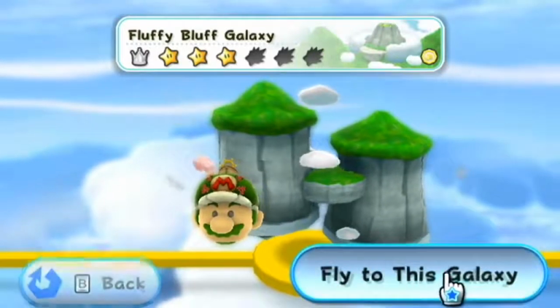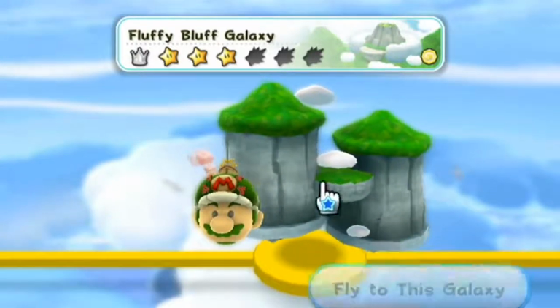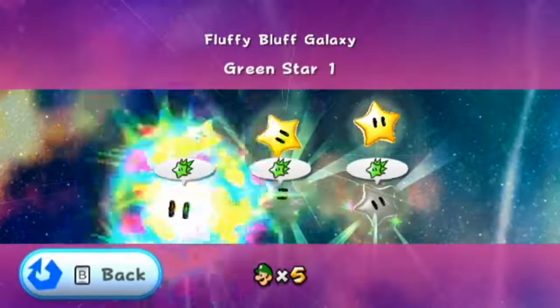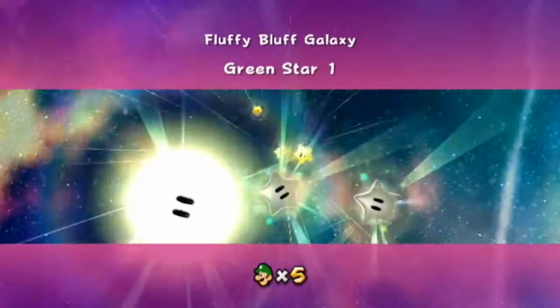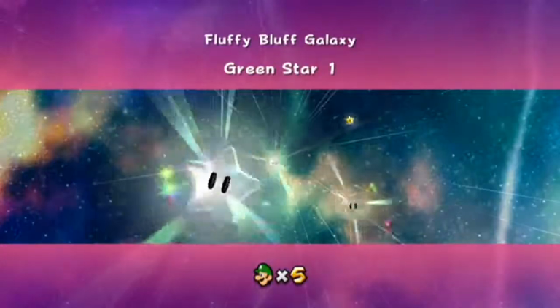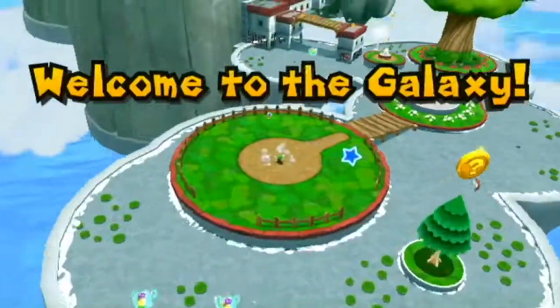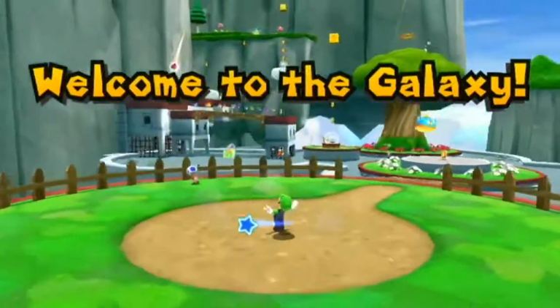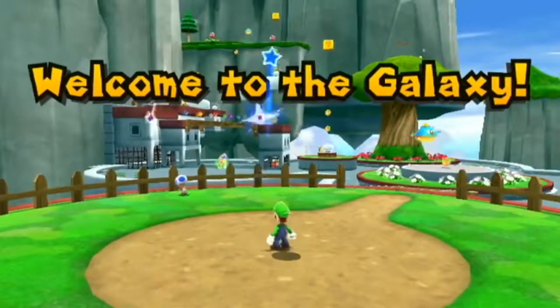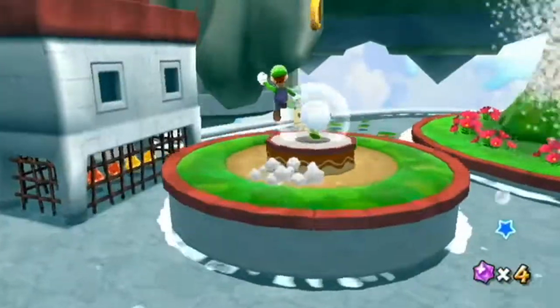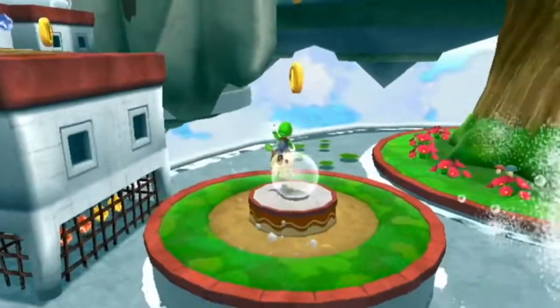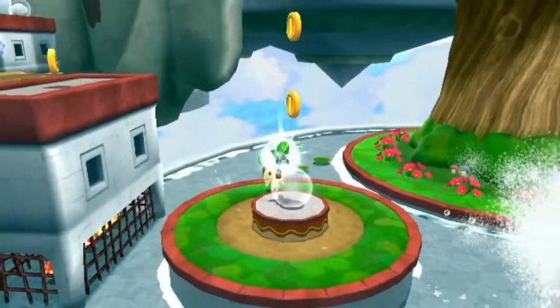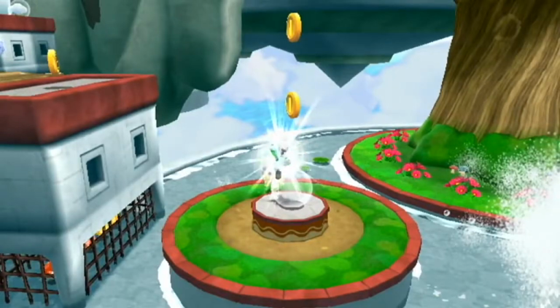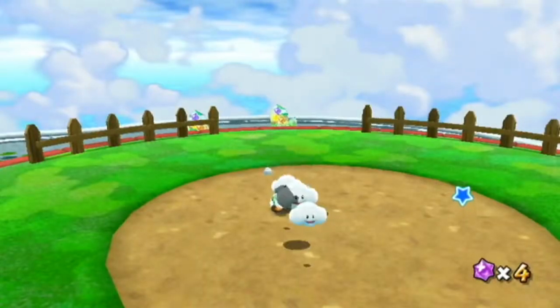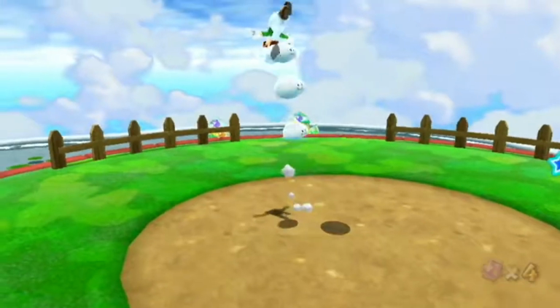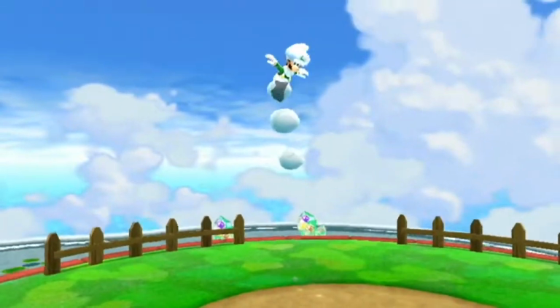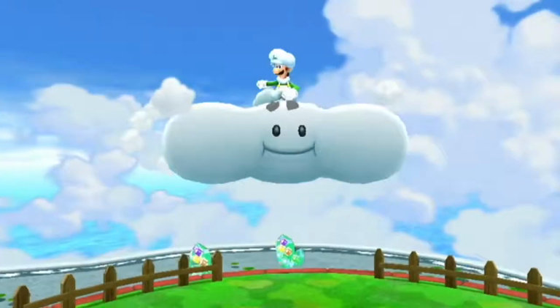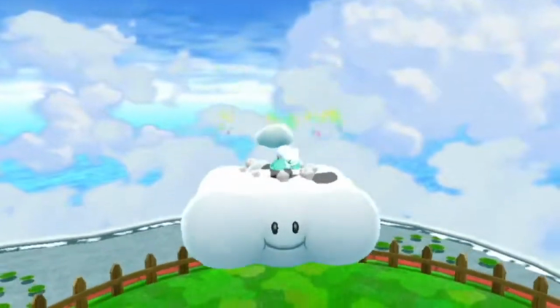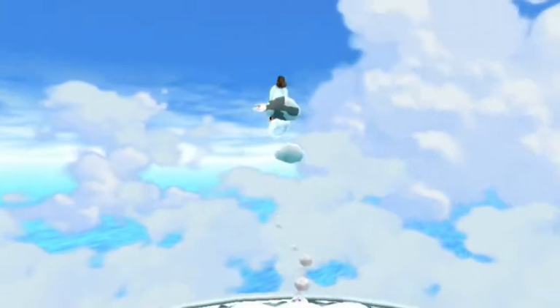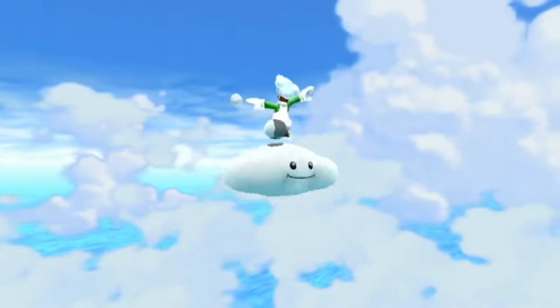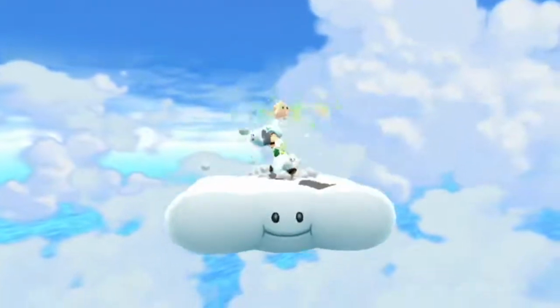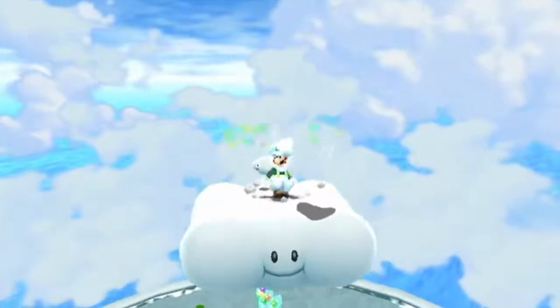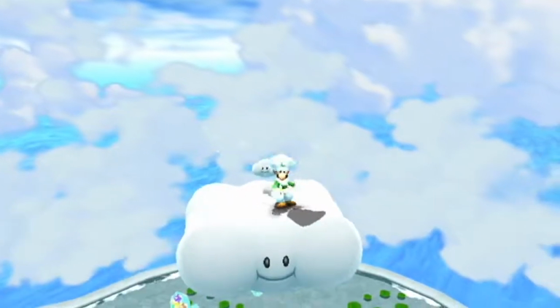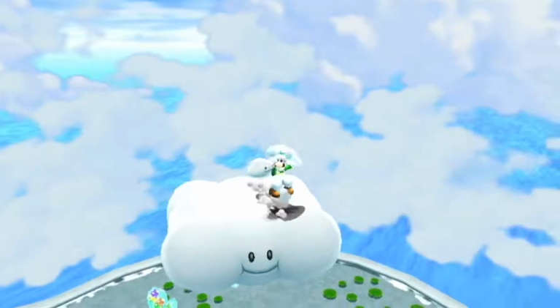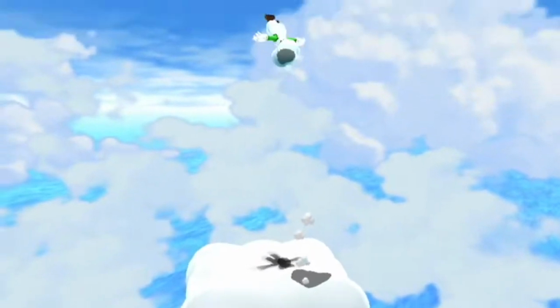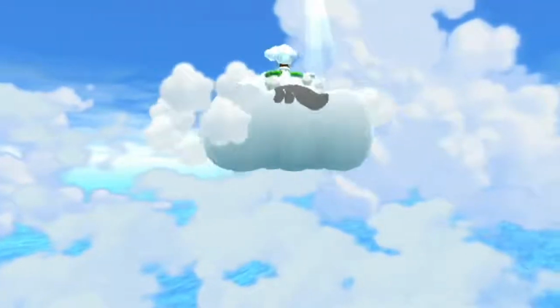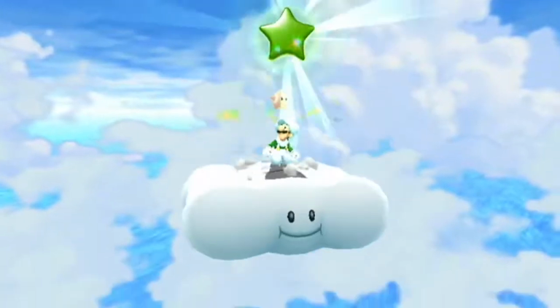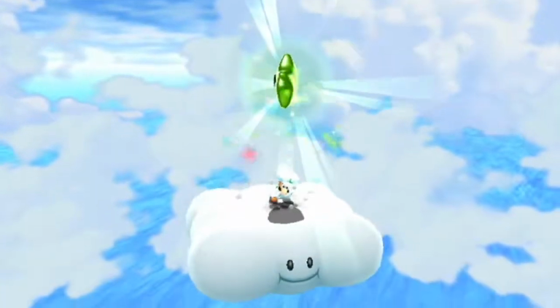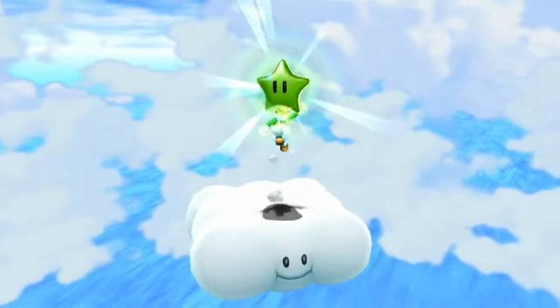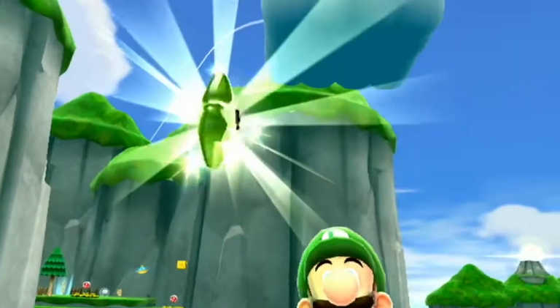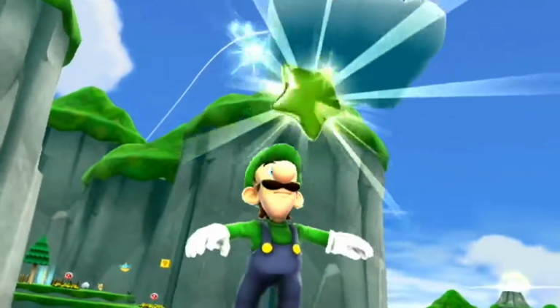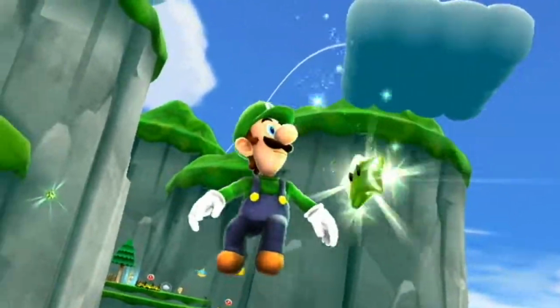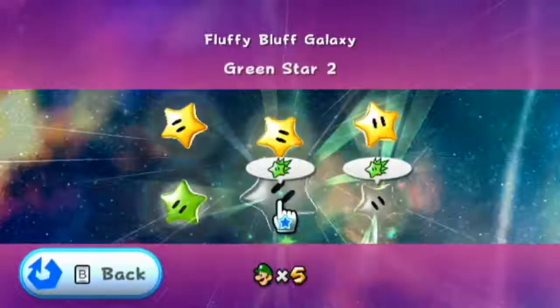Now to the Fluffy Bluff Galaxy. Star number one. It's right above you, so get a cloud flower, head back to the beginning, and backflip and use clouds to get up to the star. It's pretty high up there. And there you go, you got the star.